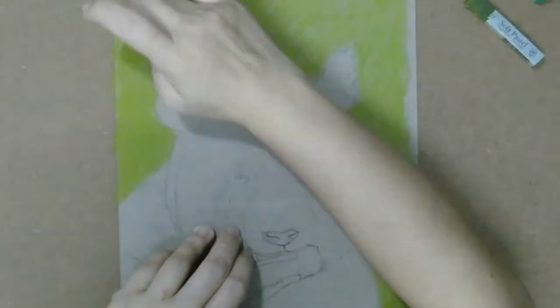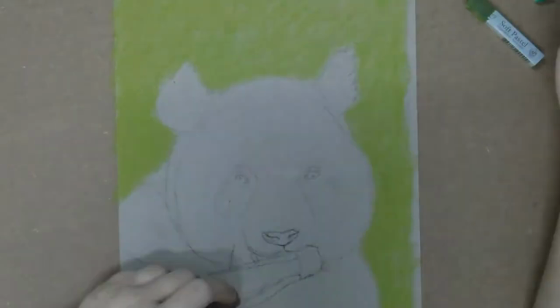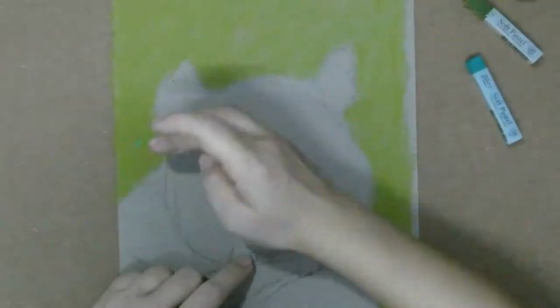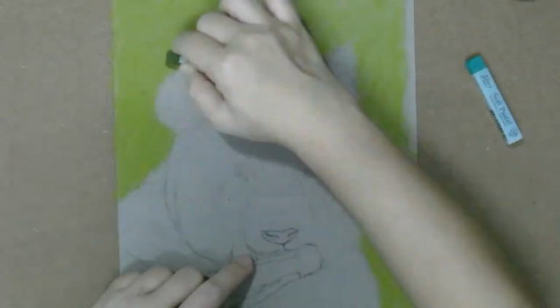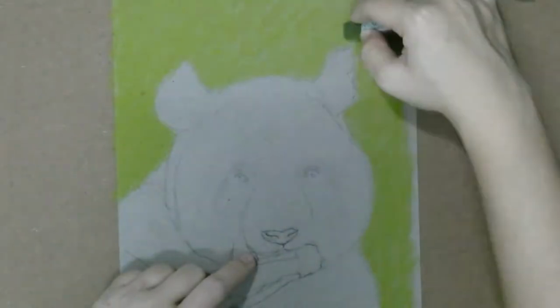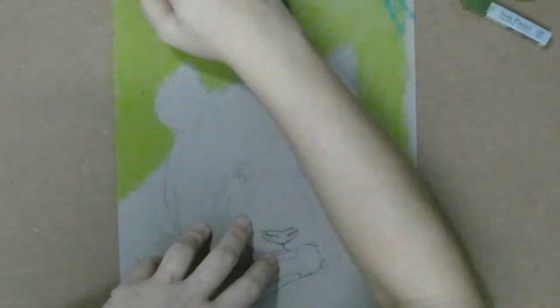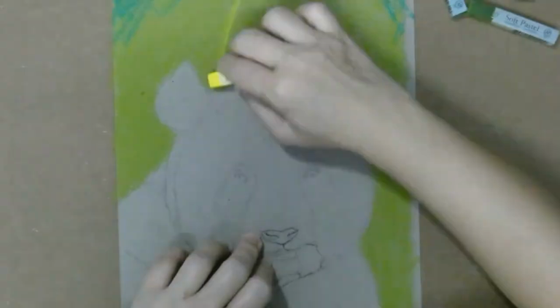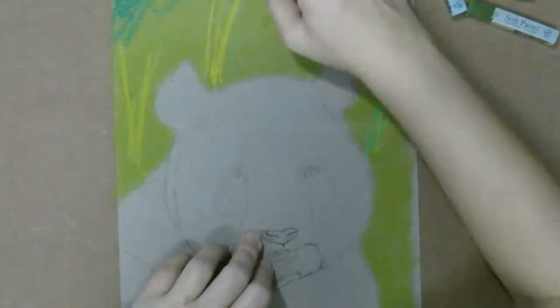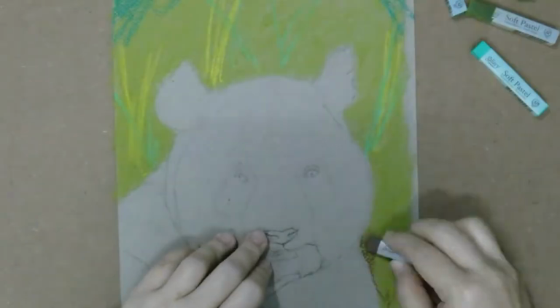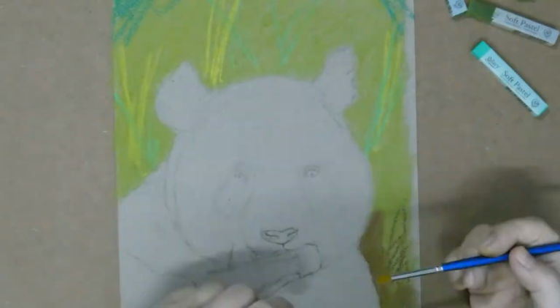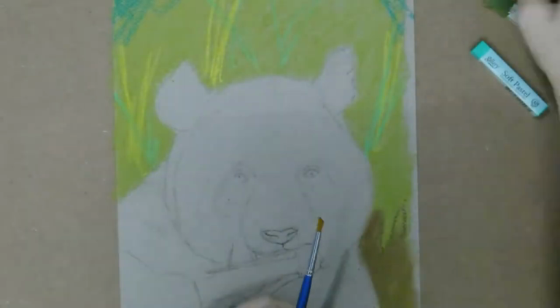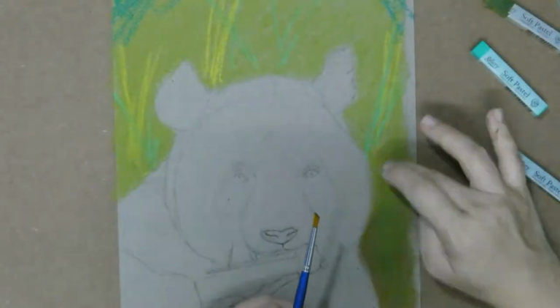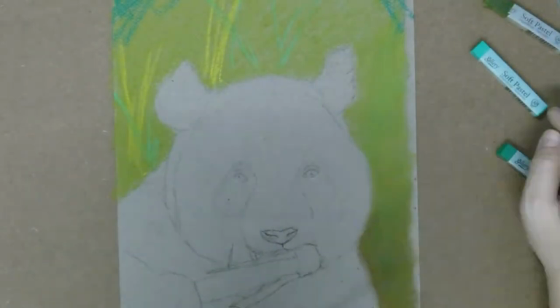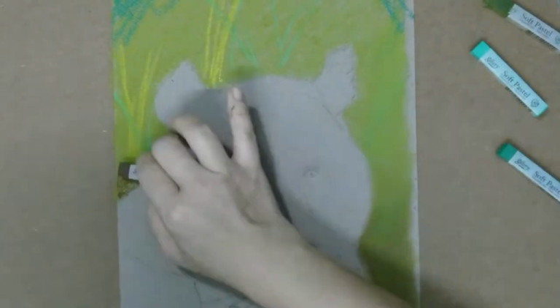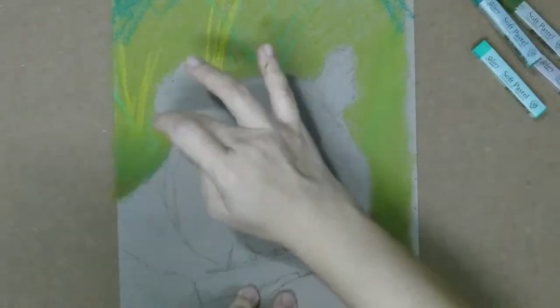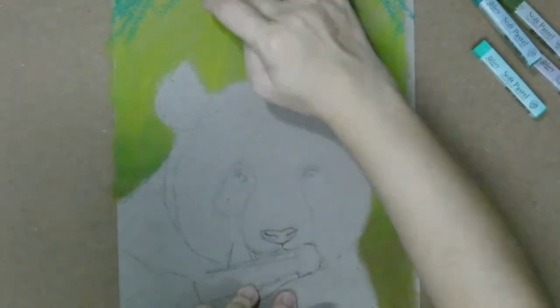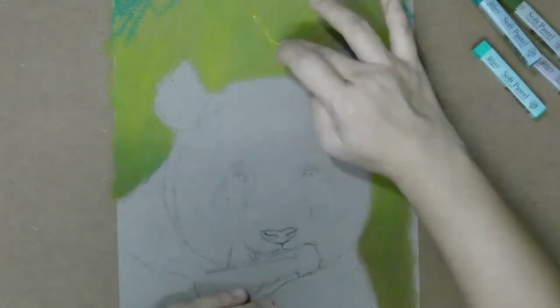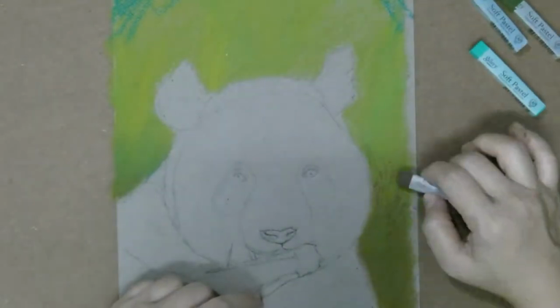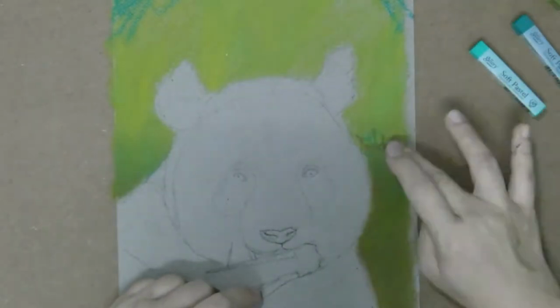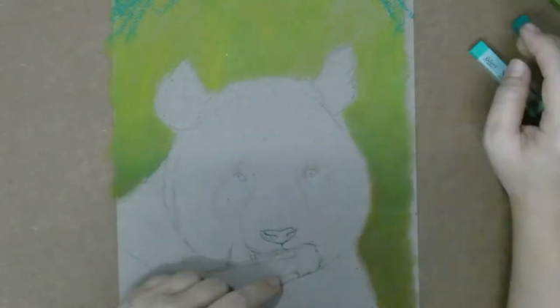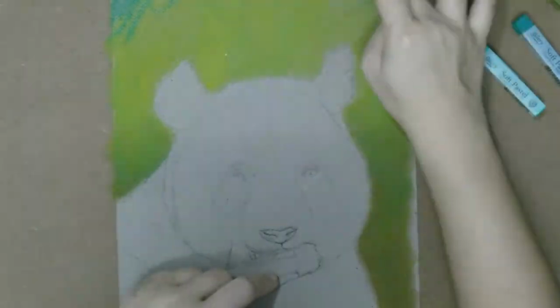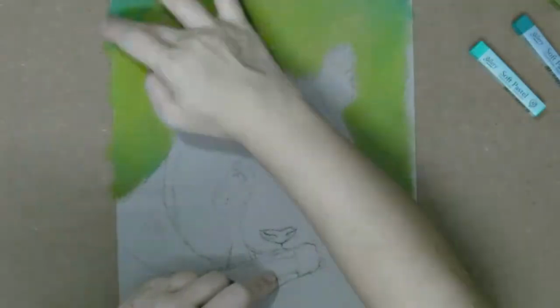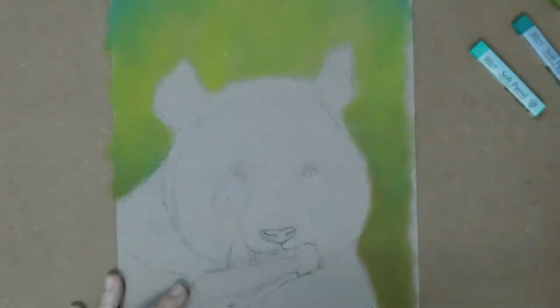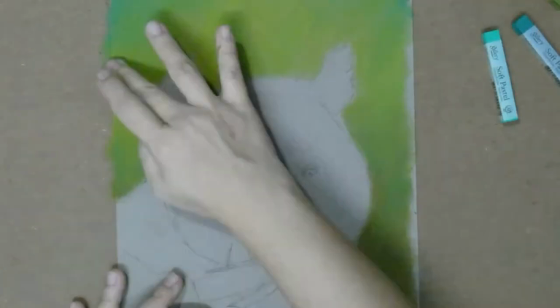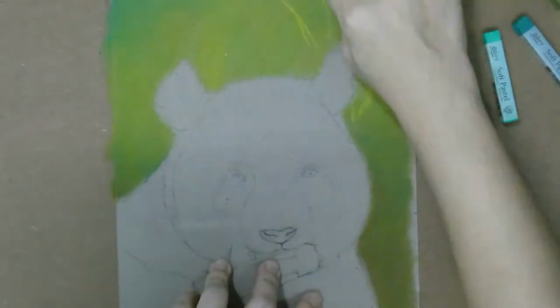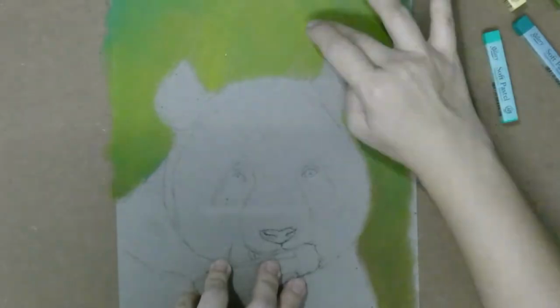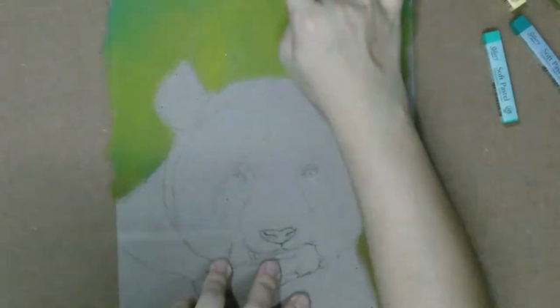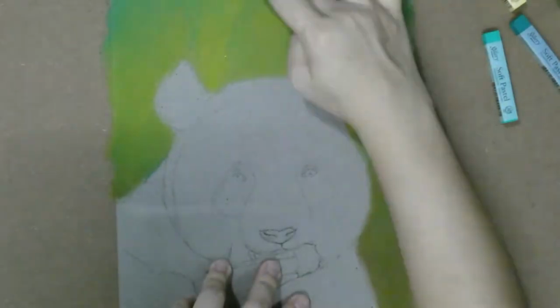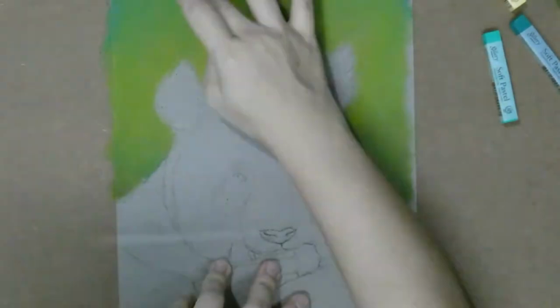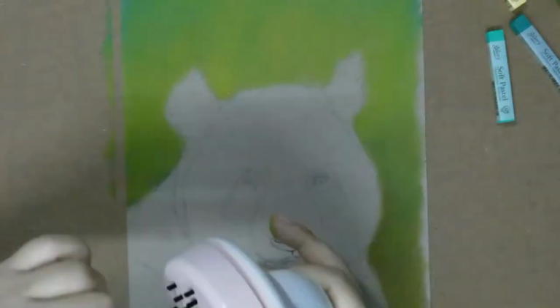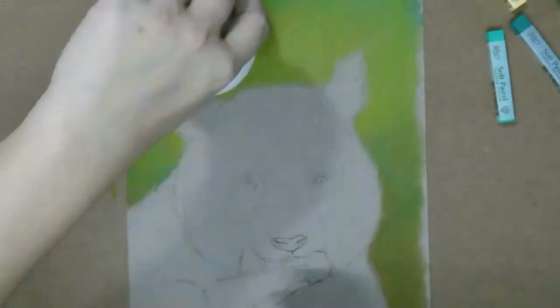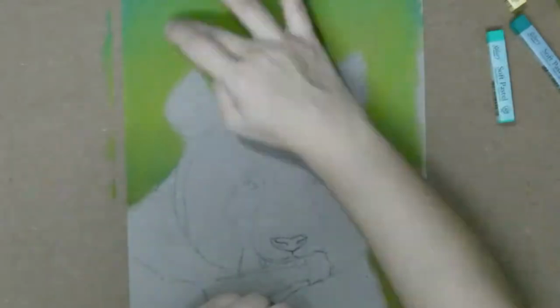I only just received my soft pastels two days ago and I'm super excited to start on this project. This is the very first time I paint with soft pastels.